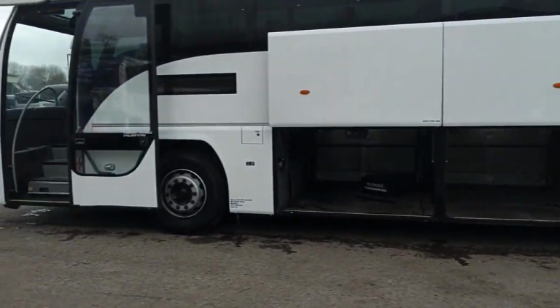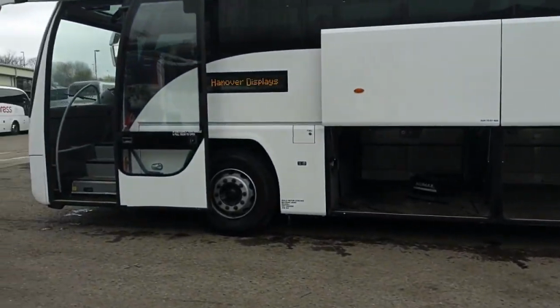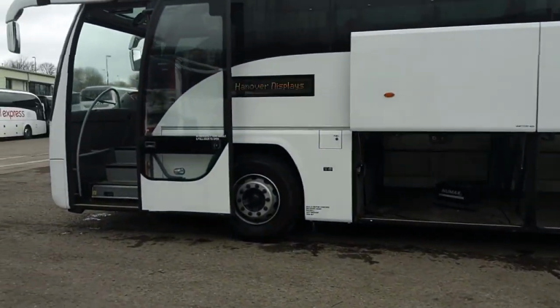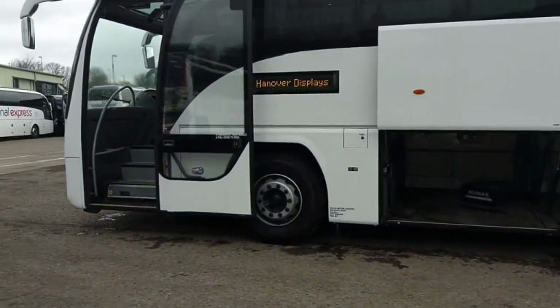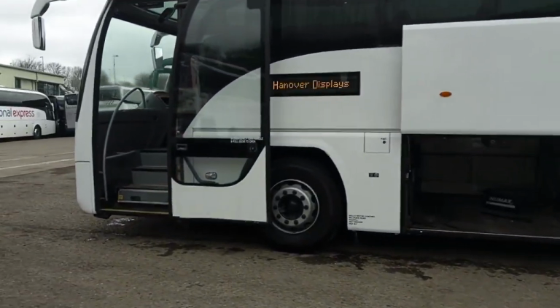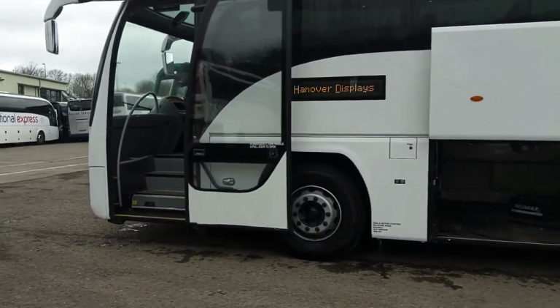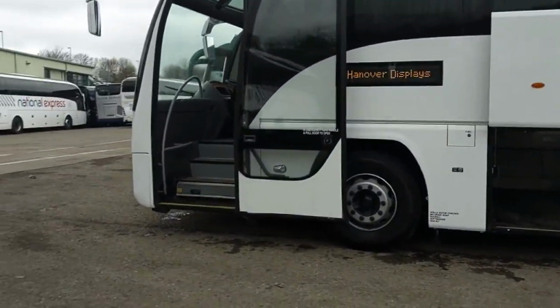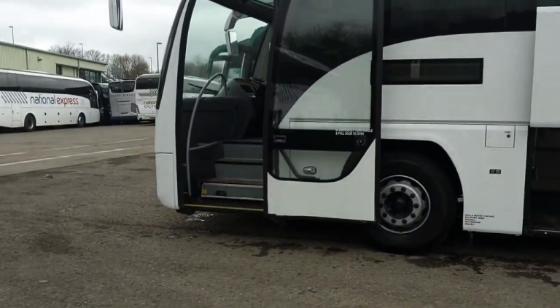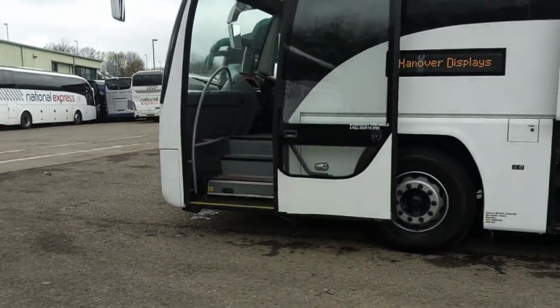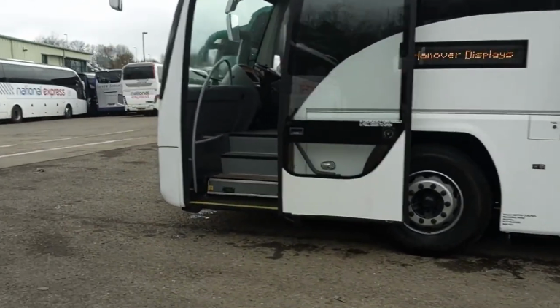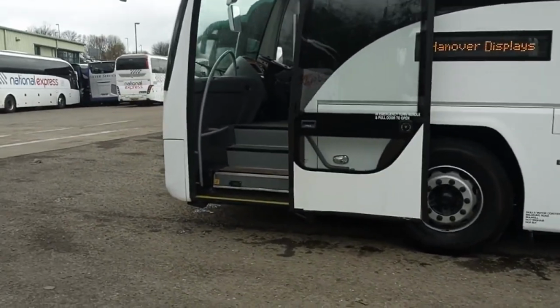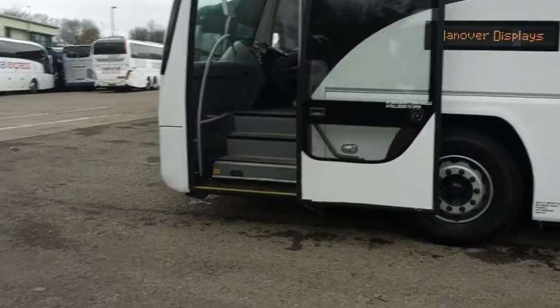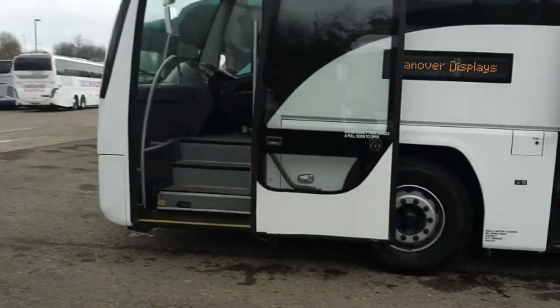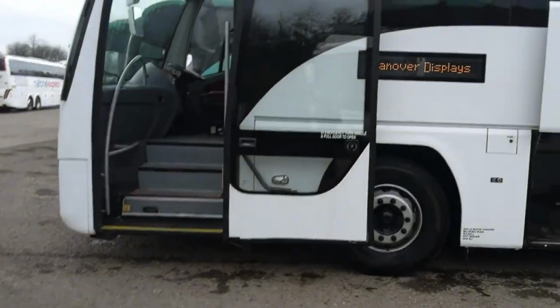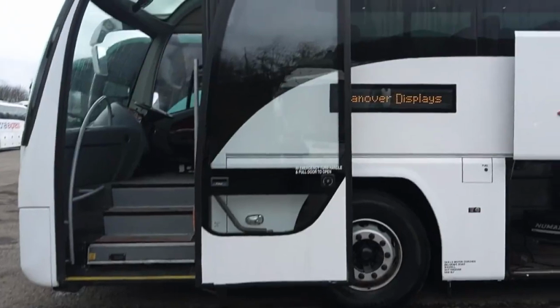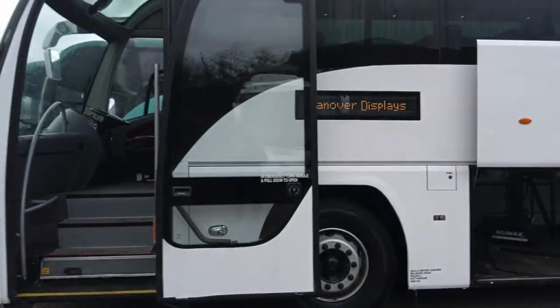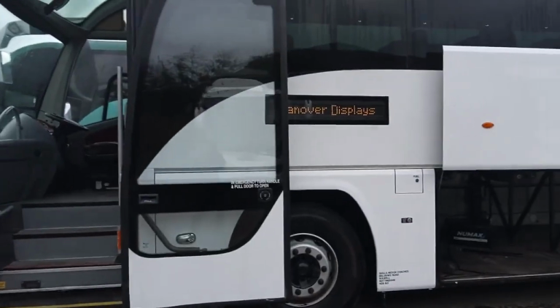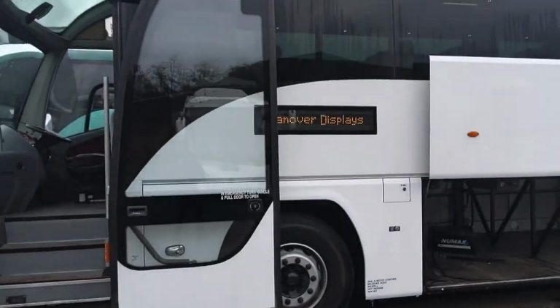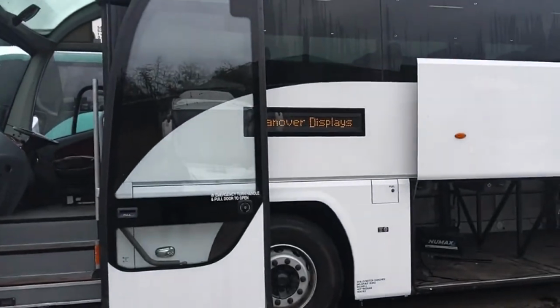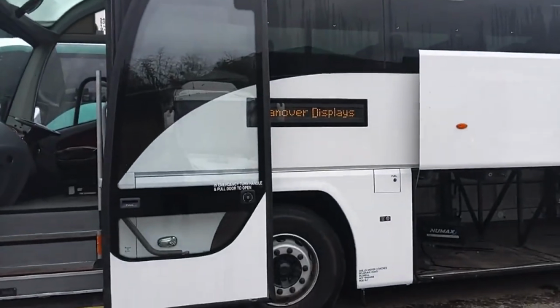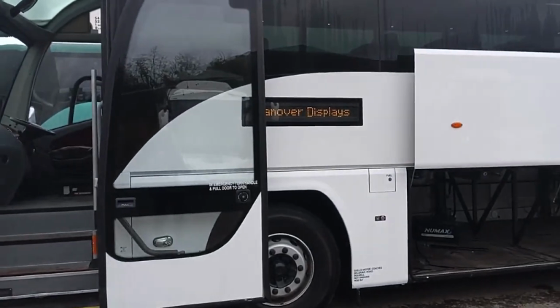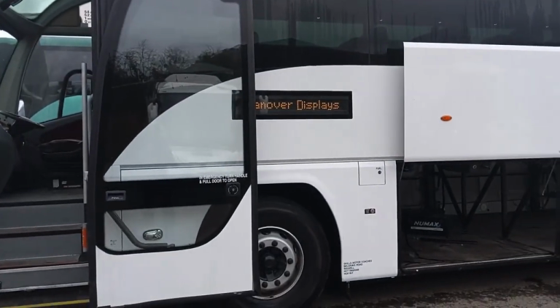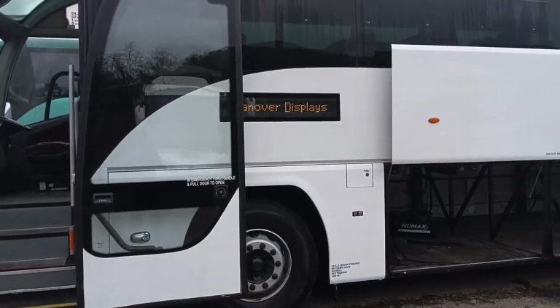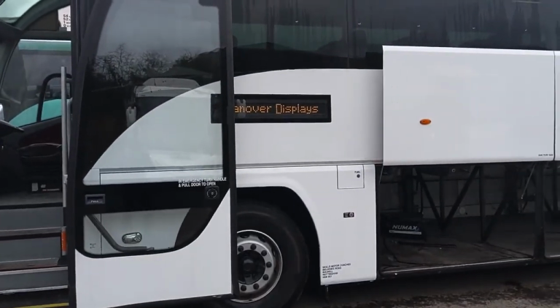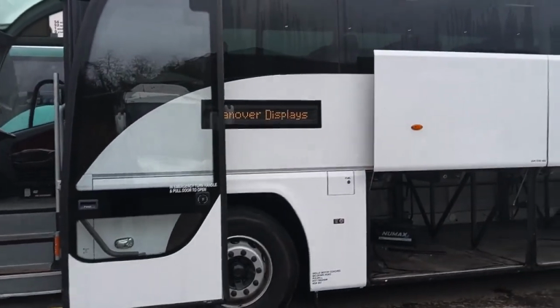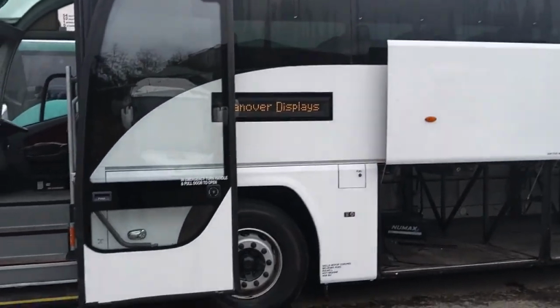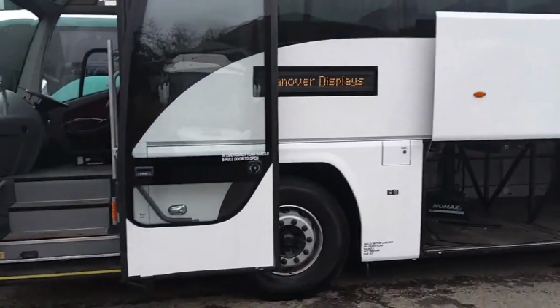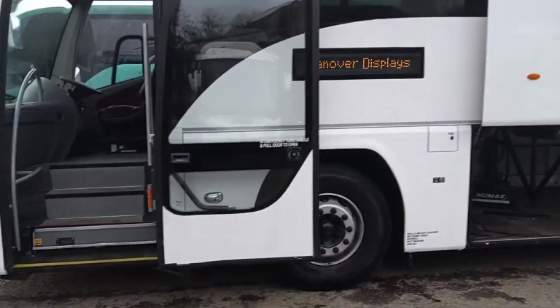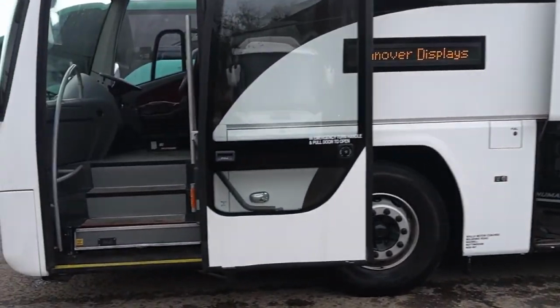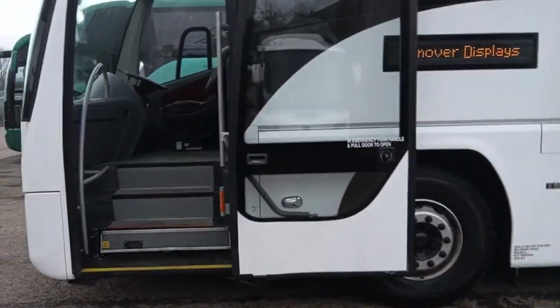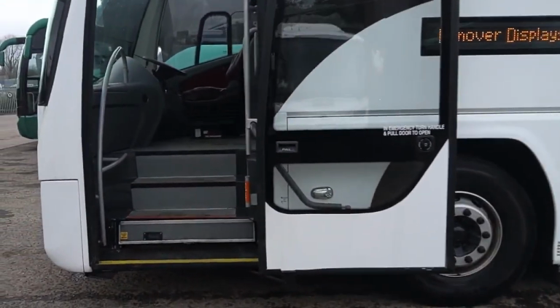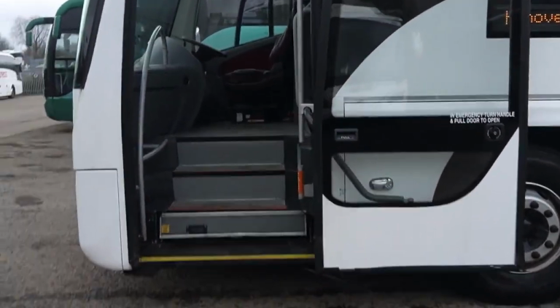Nice wide entrance with a magic floor wheelchair lift fitted. LED destinations to front, side and rear.